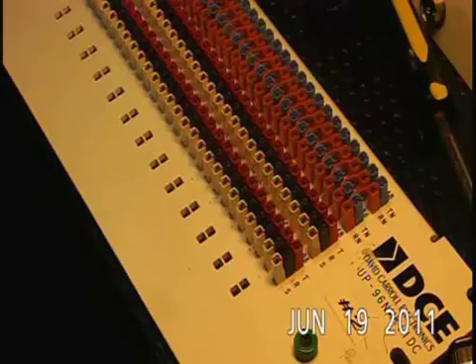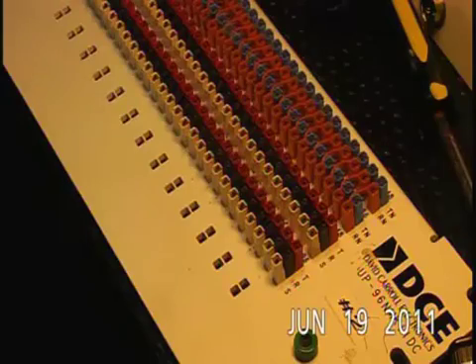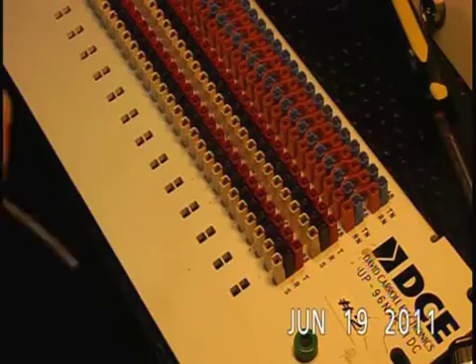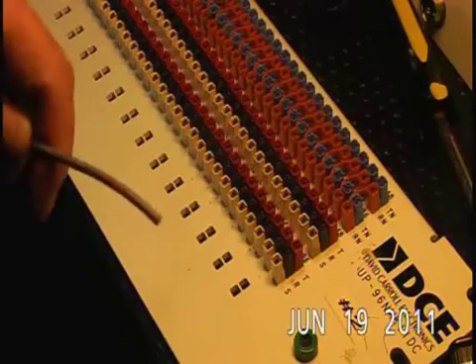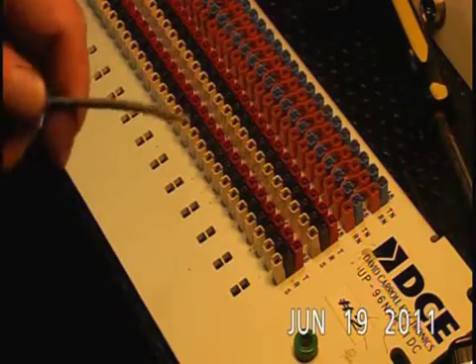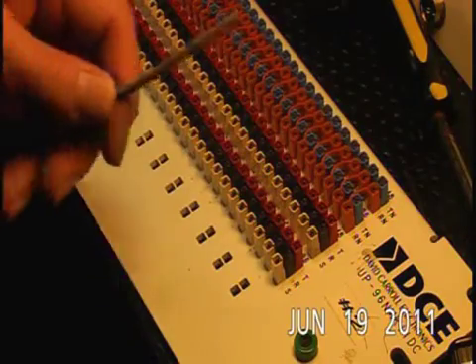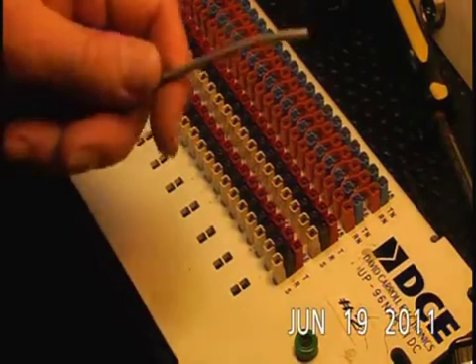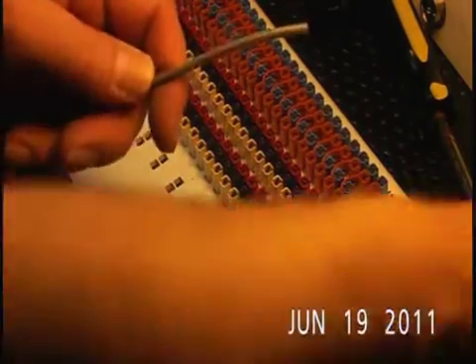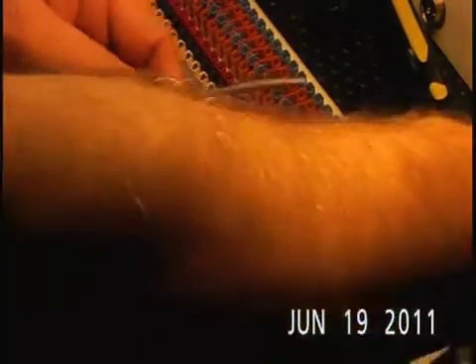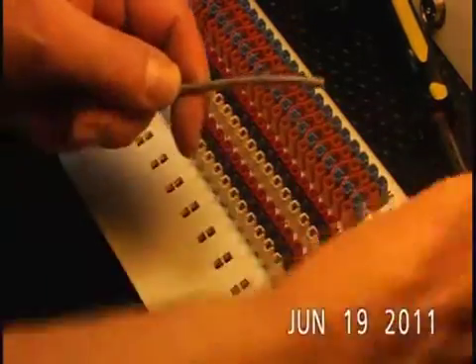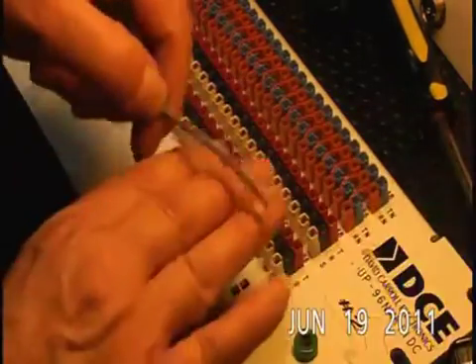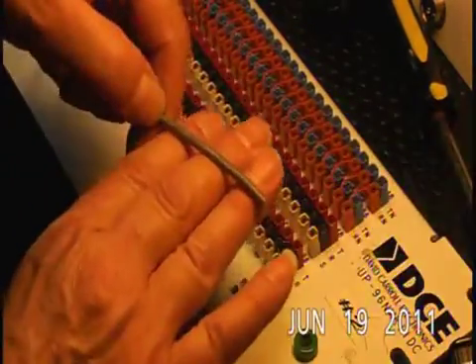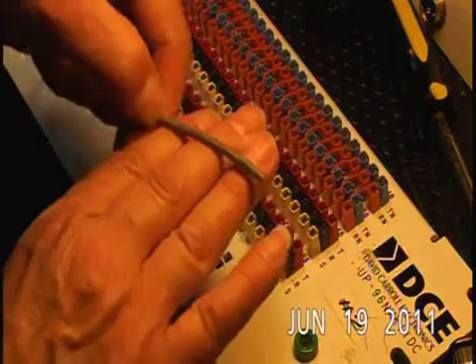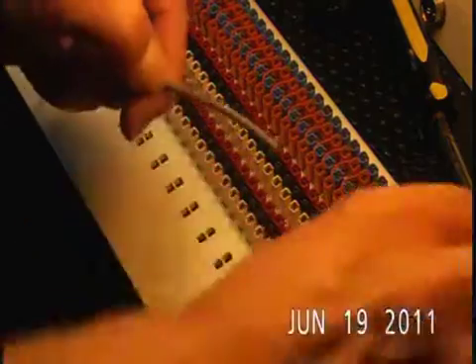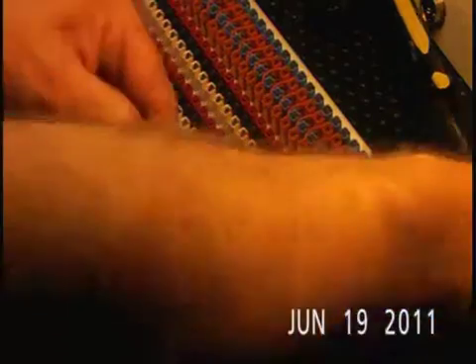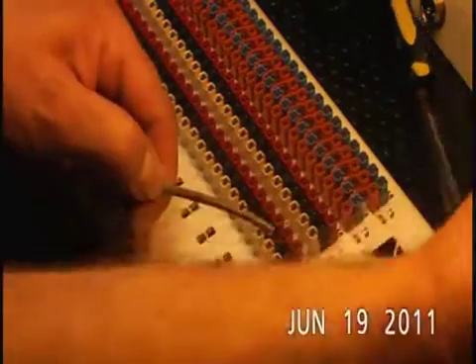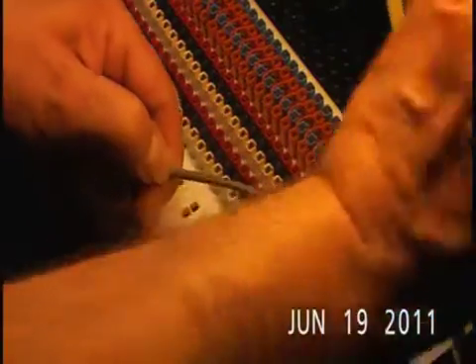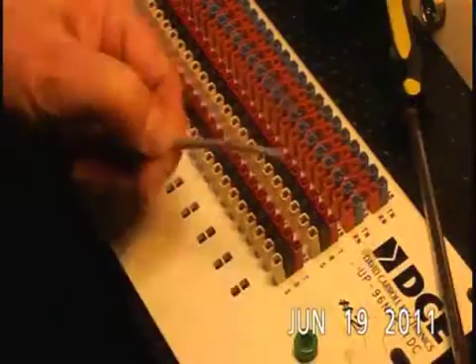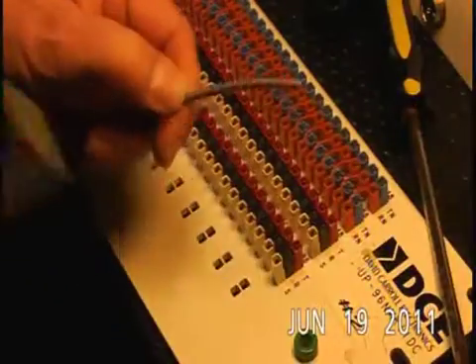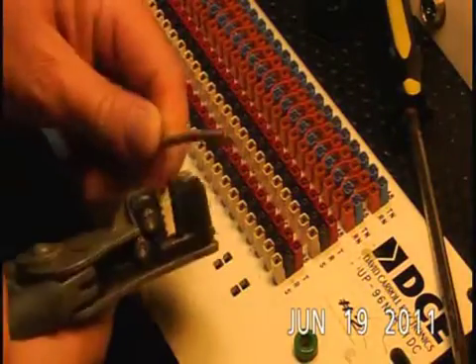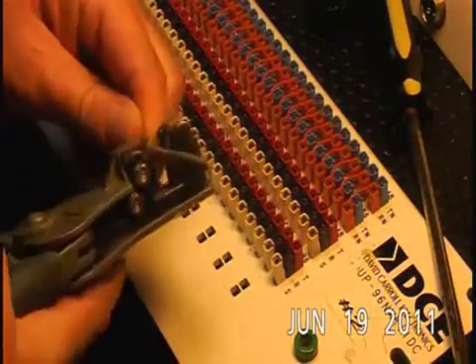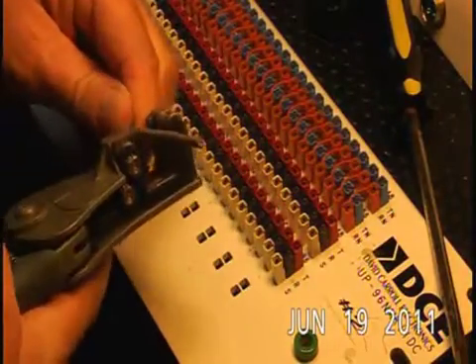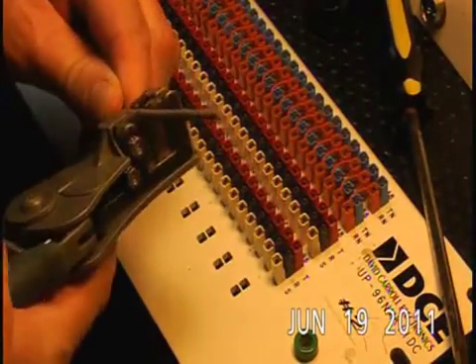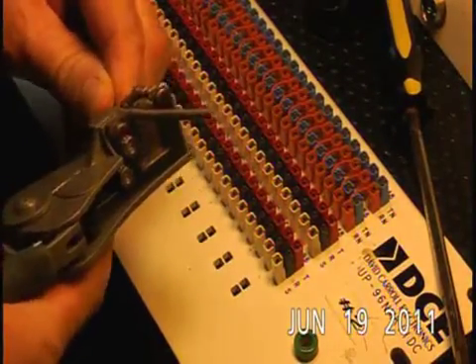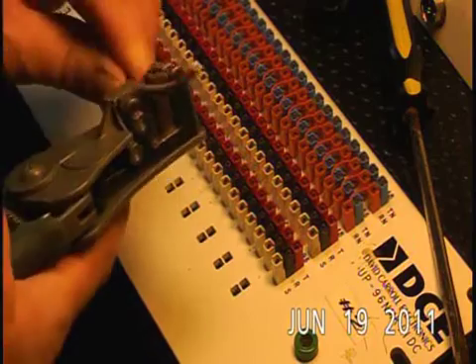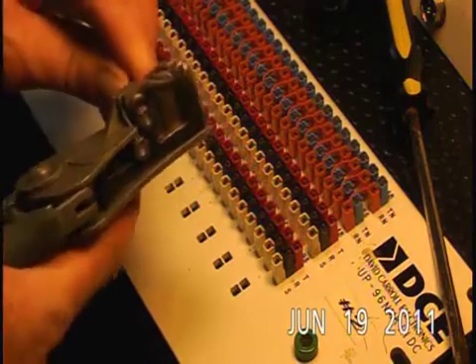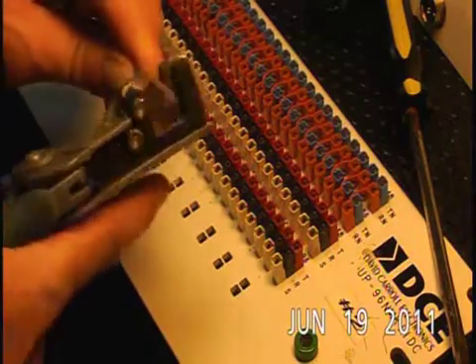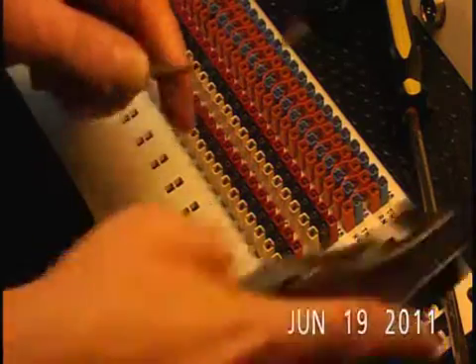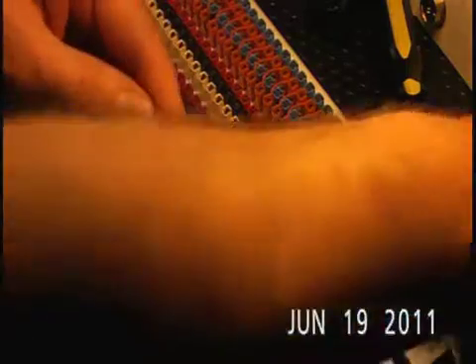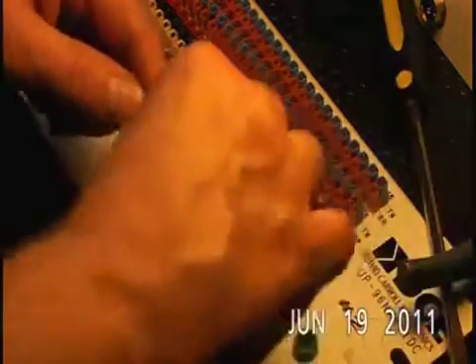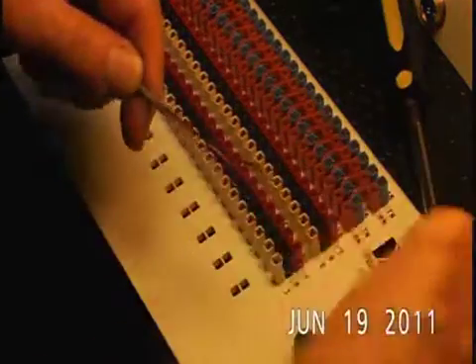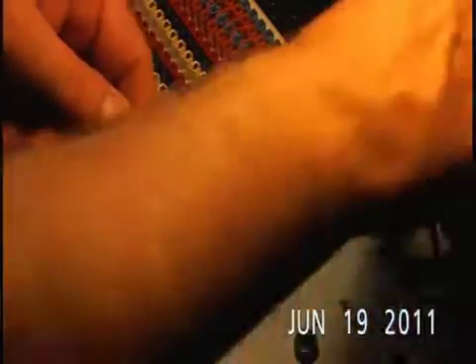This is how to wire up your patch bay using a punch block. I'm going to go about three finger widths back and strip the insulation off my wire. I use a strip master tool — works great — just pull it off.